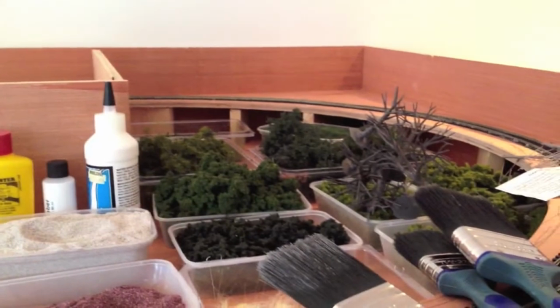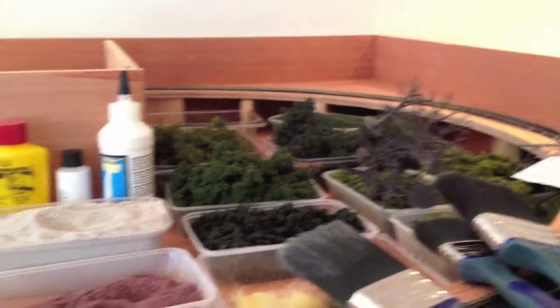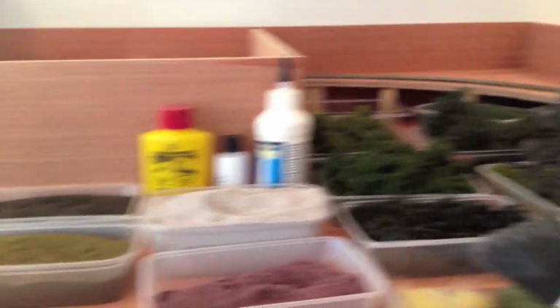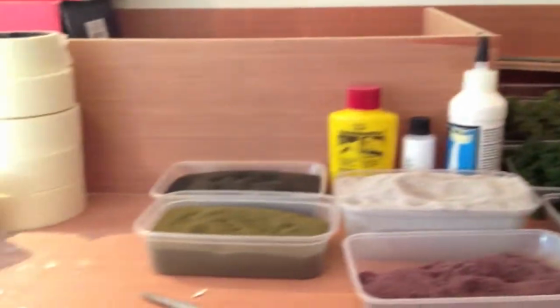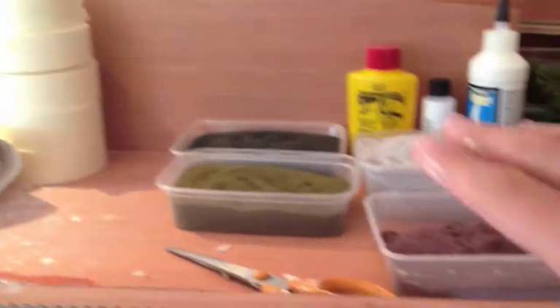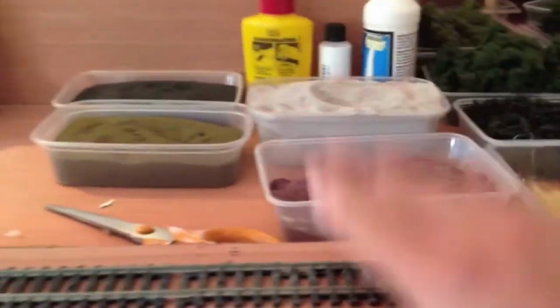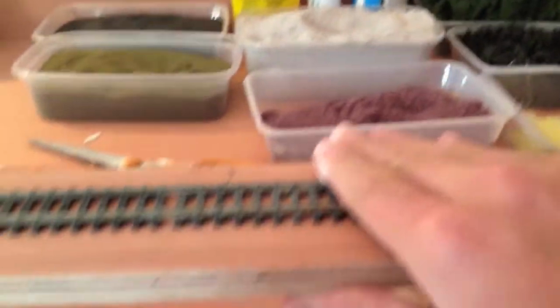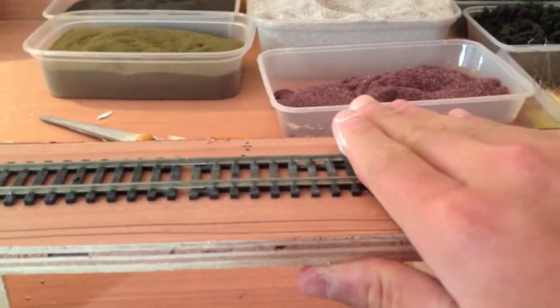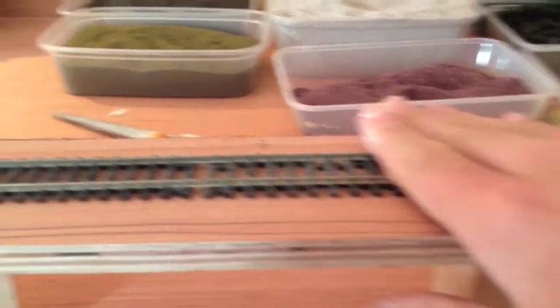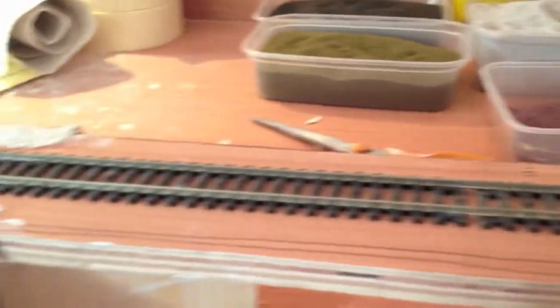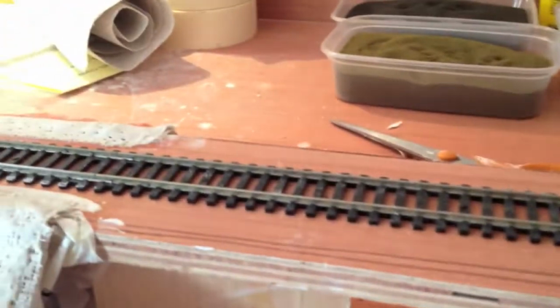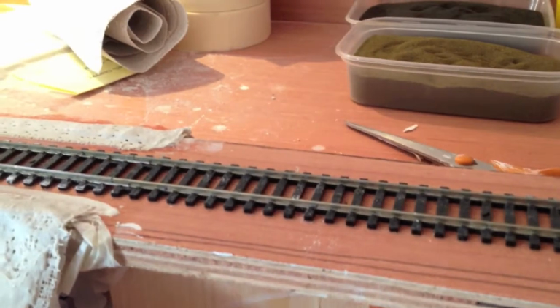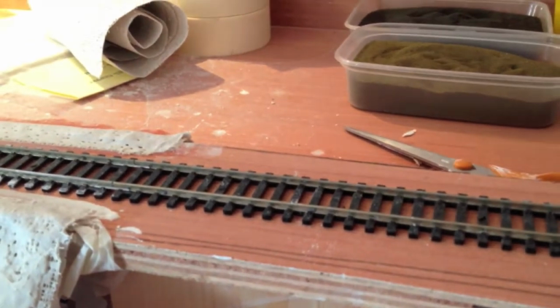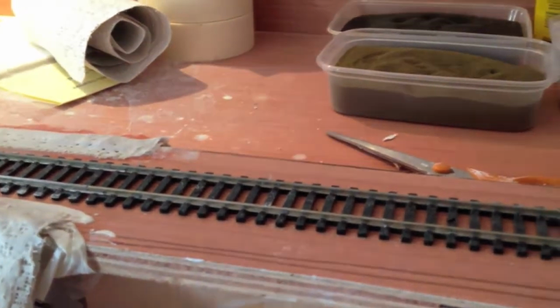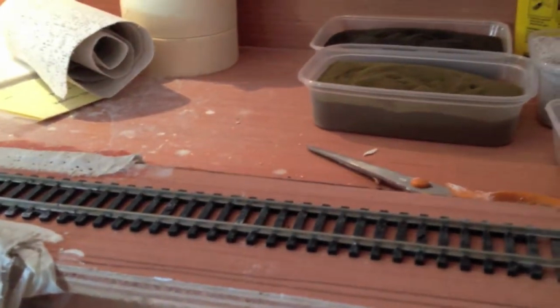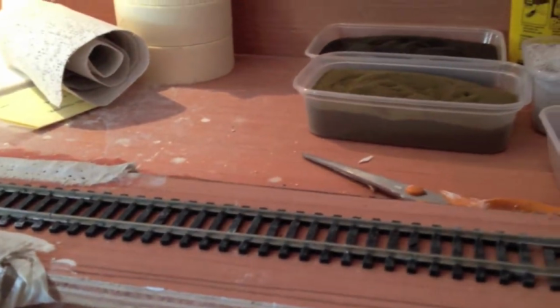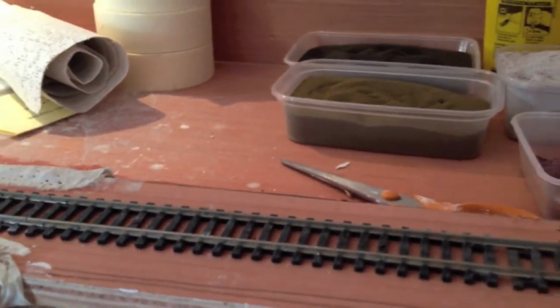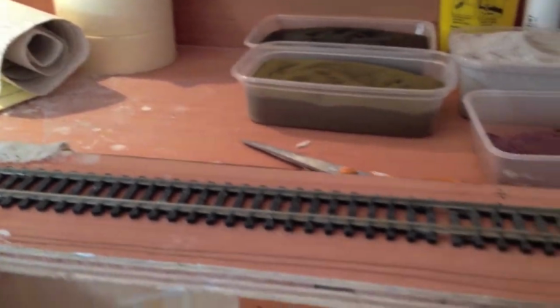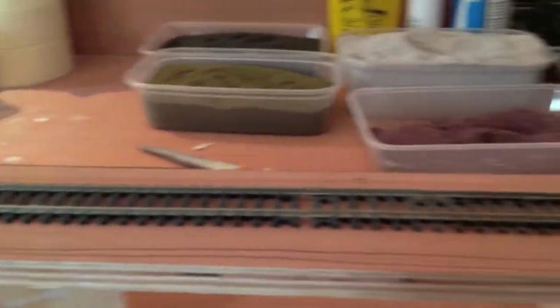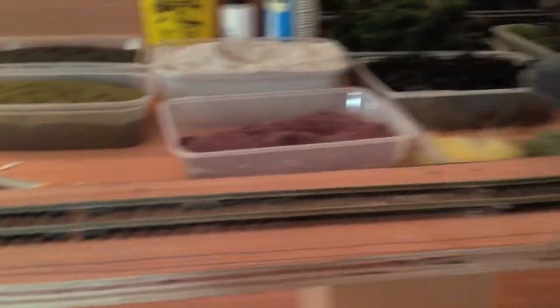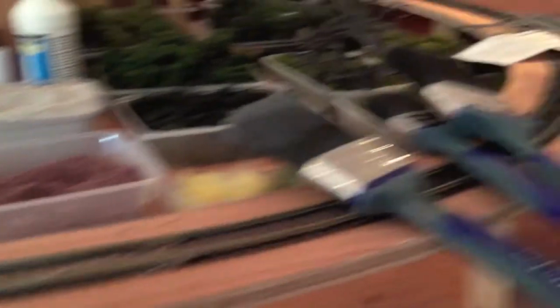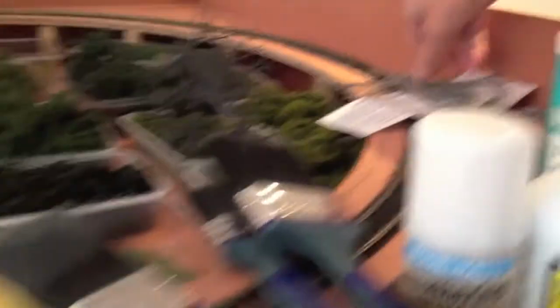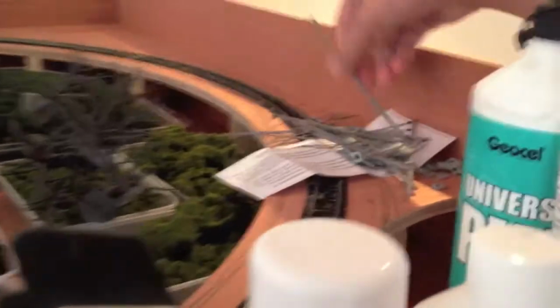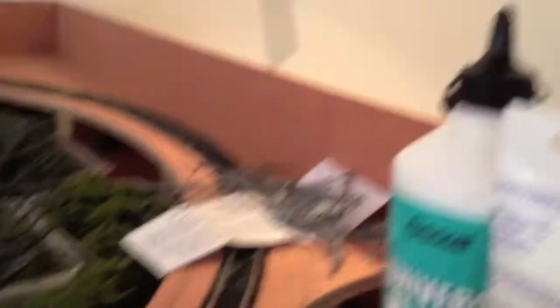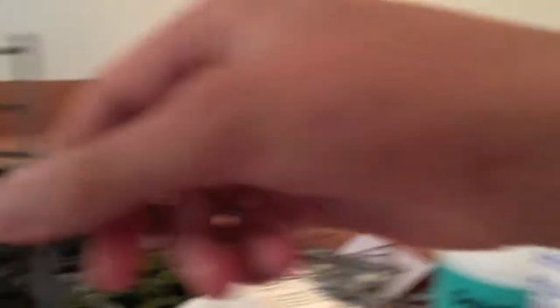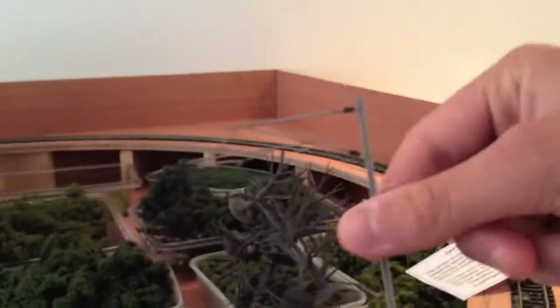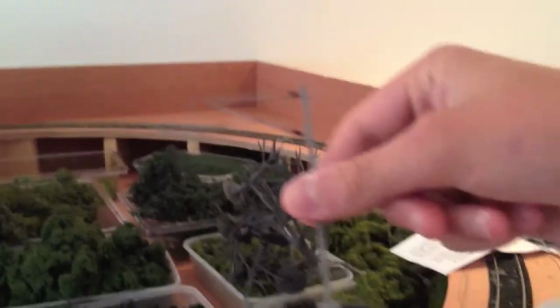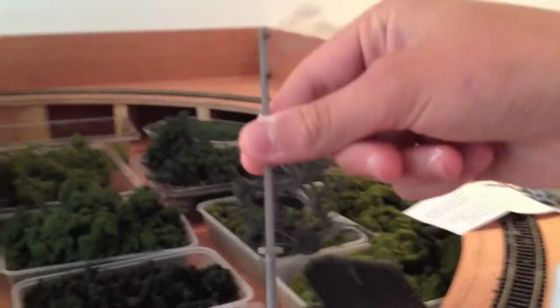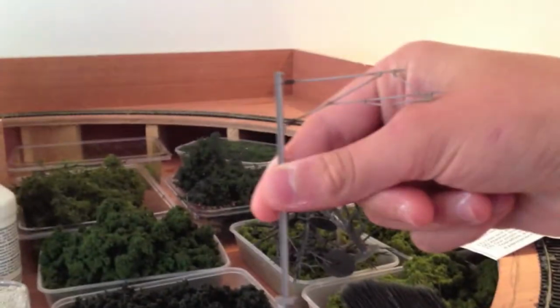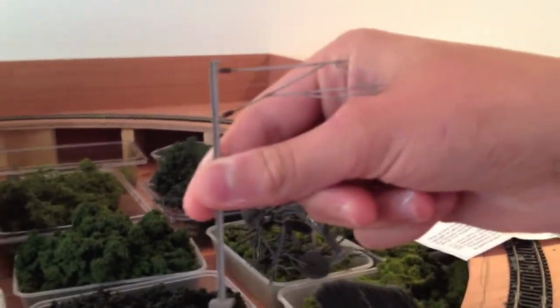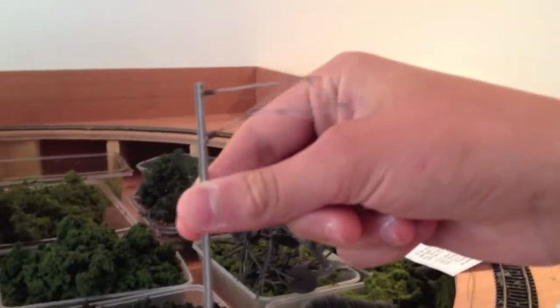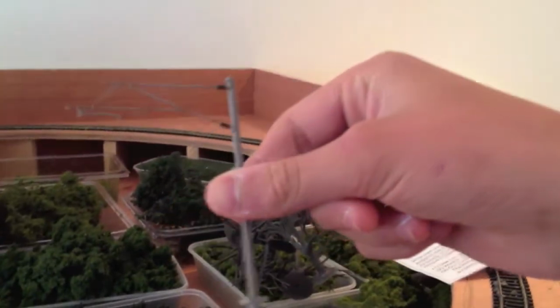I have nailed down the track so that won't move, and I will soon be able to do ballasting. Also, the countries came through the post and they look really nice.